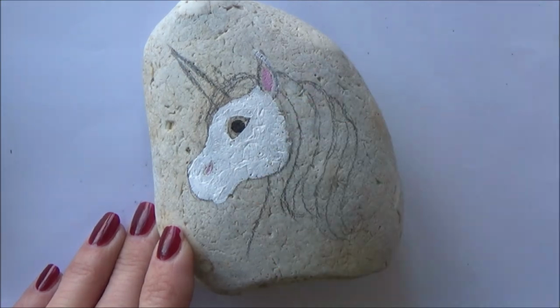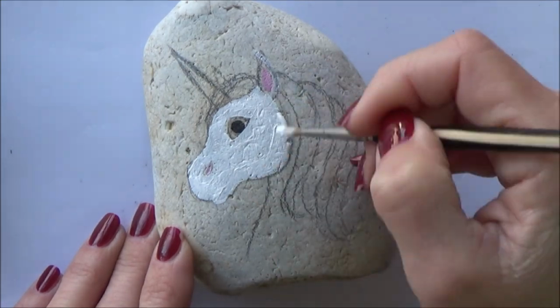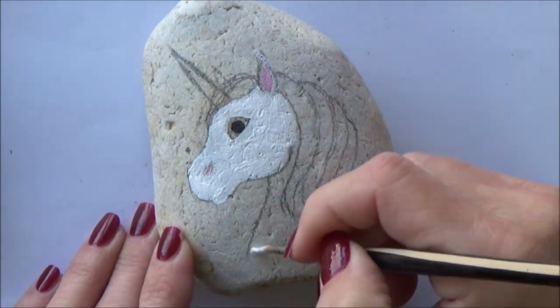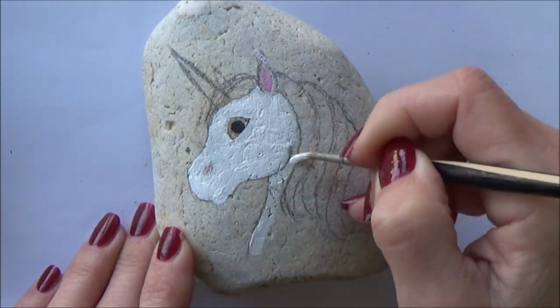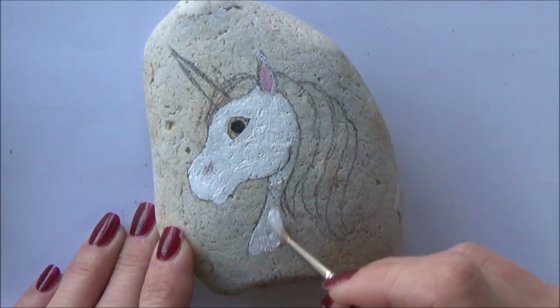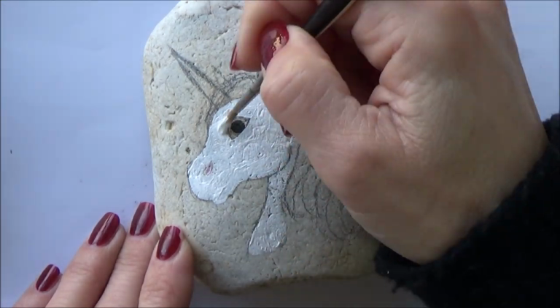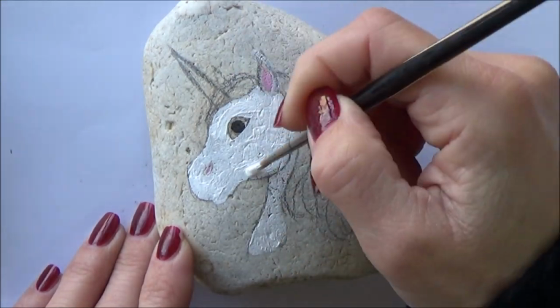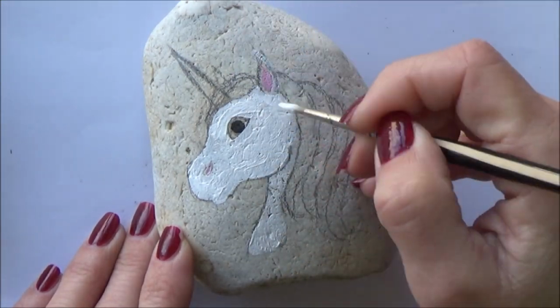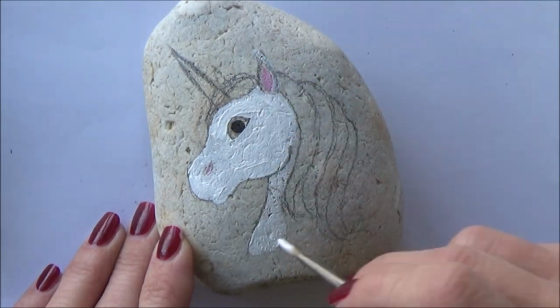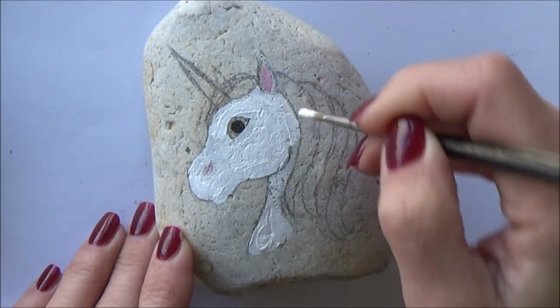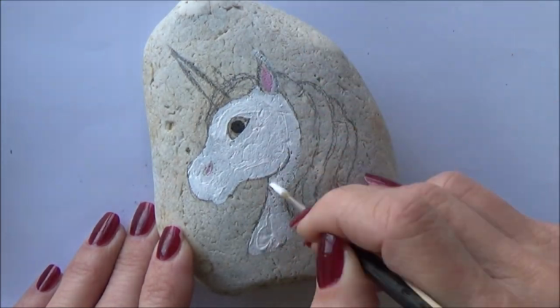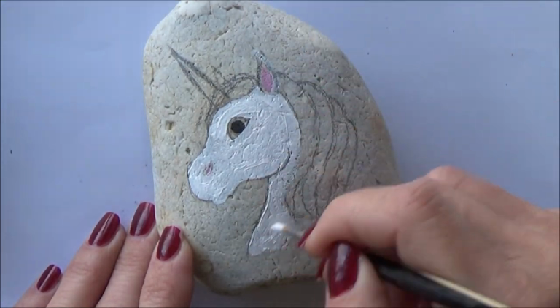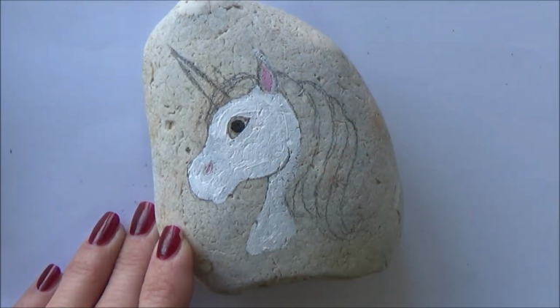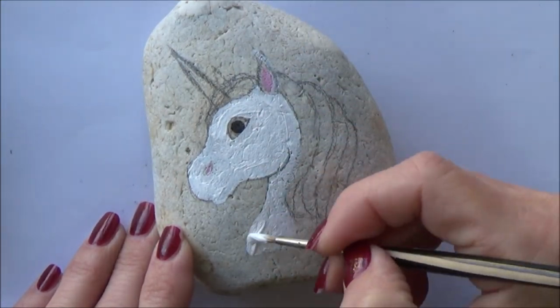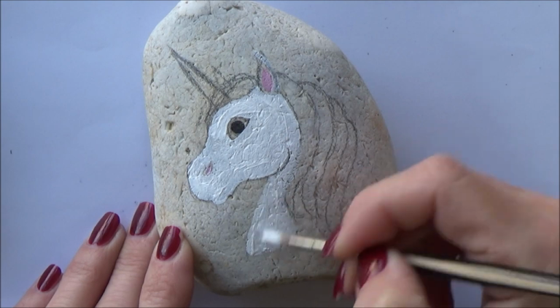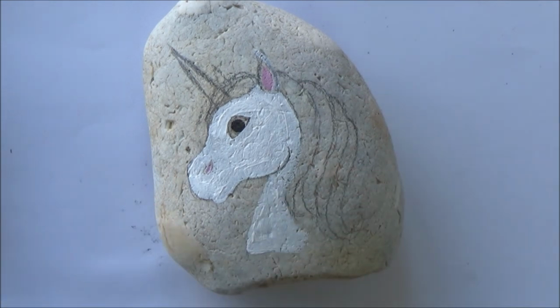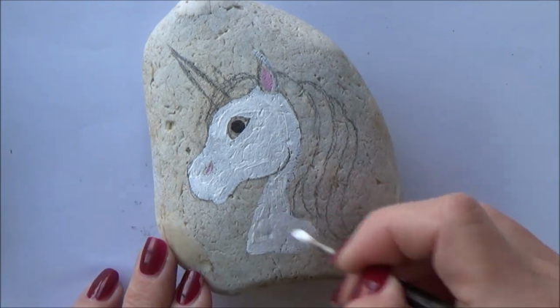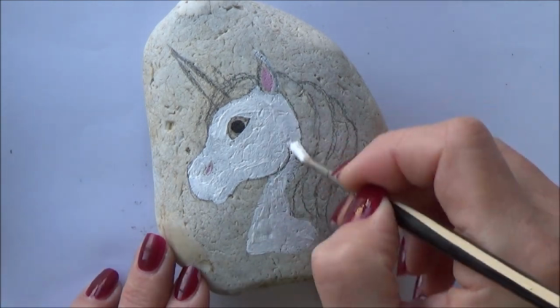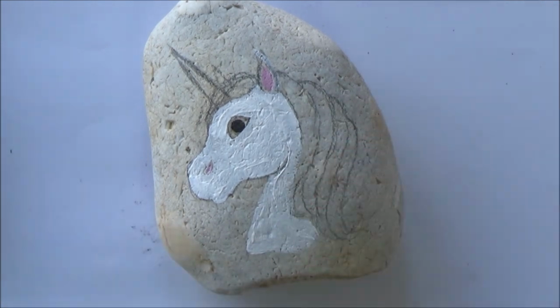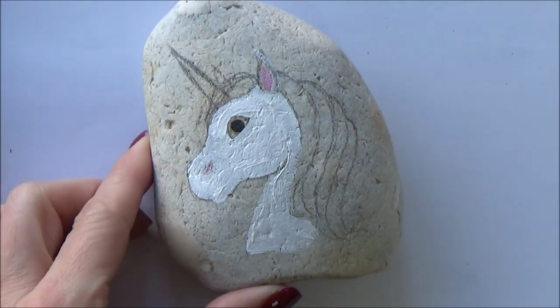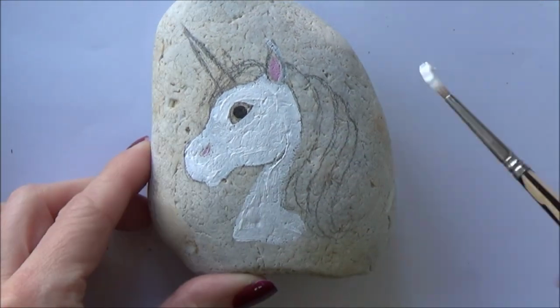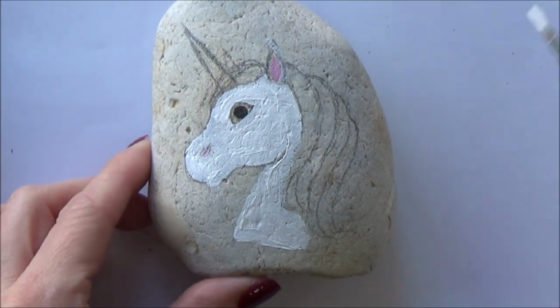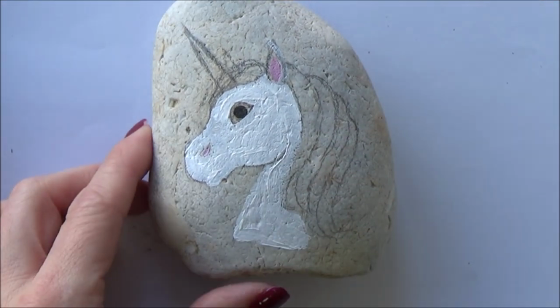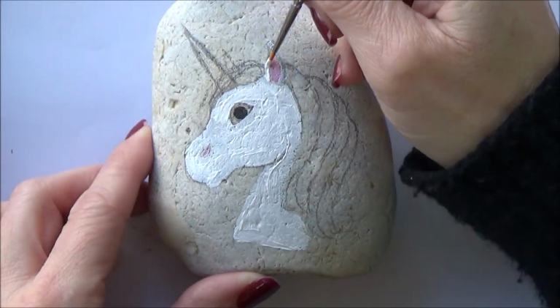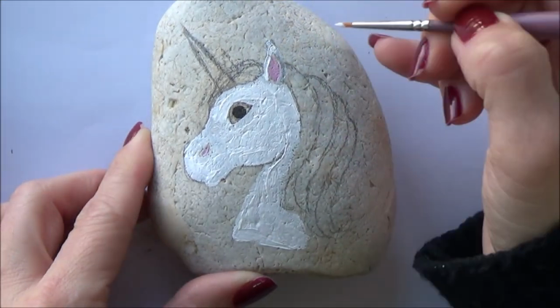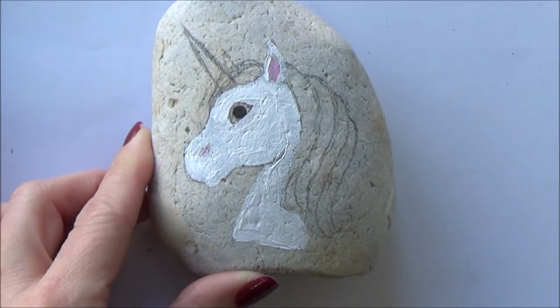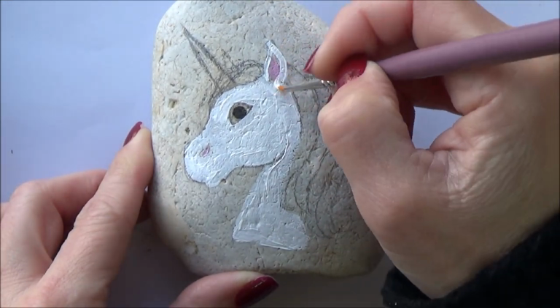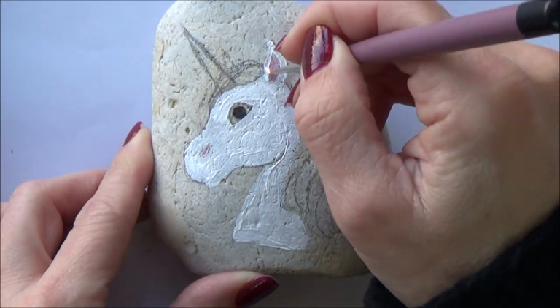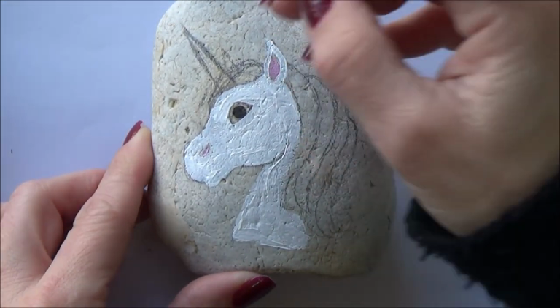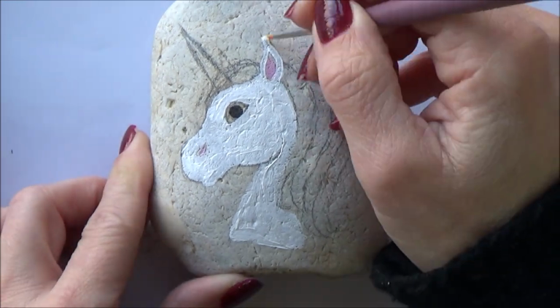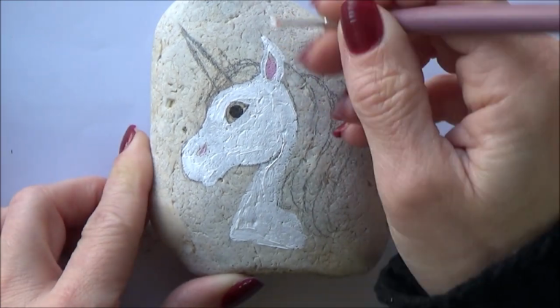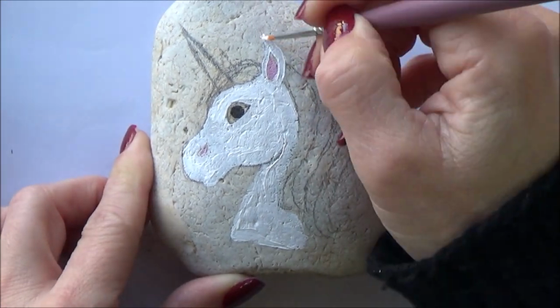I decided to just do the unicorn's mane and horn in glitter, which is why I let the paint dry. But if you want to make your unicorn completely glittery, remember to add the glitter to the paint whilst it's still wet.